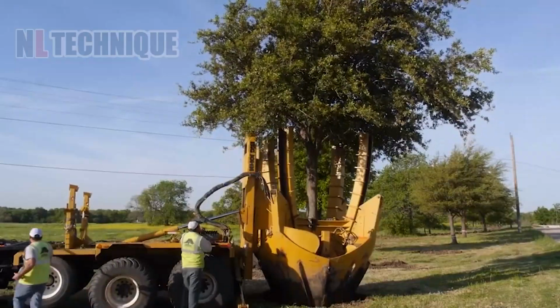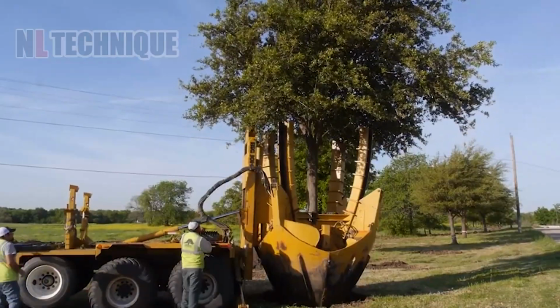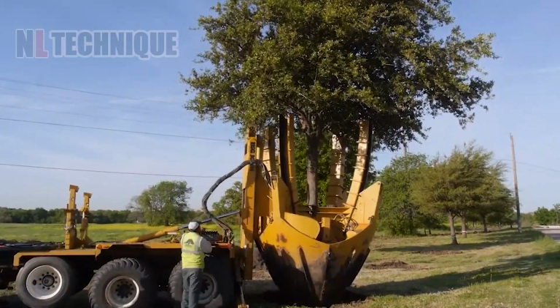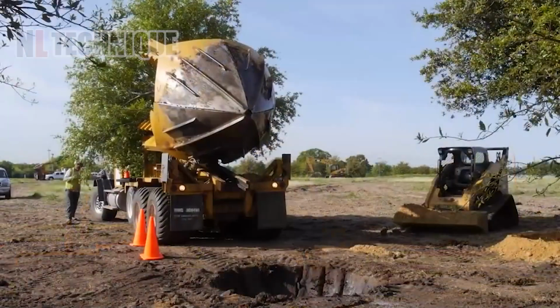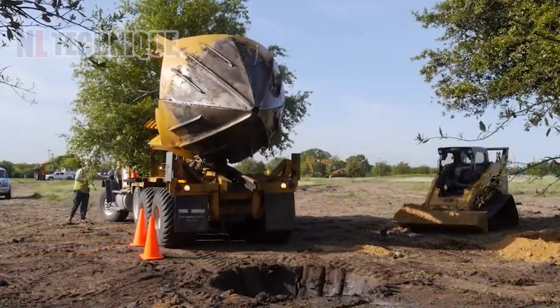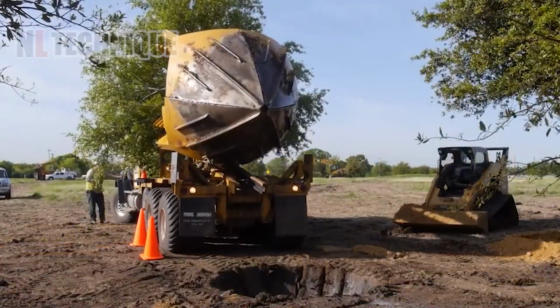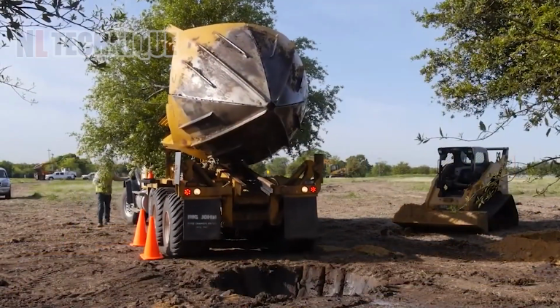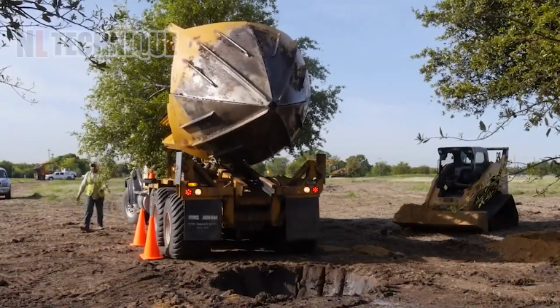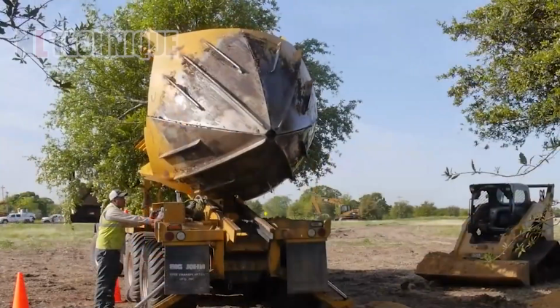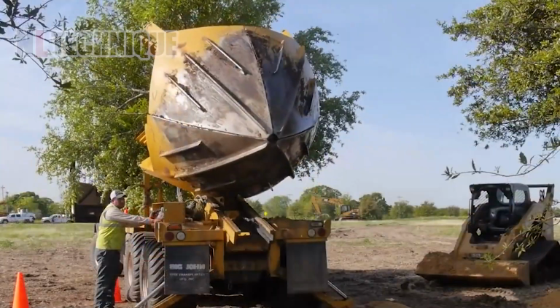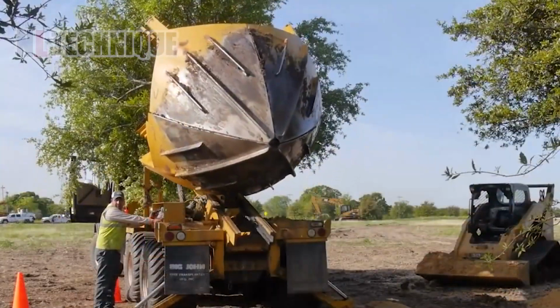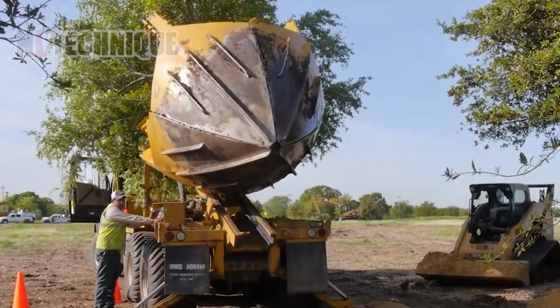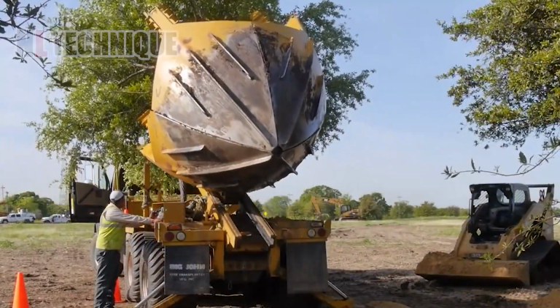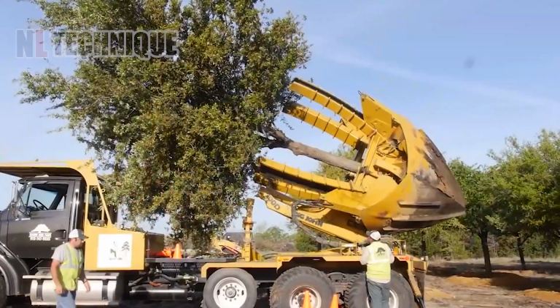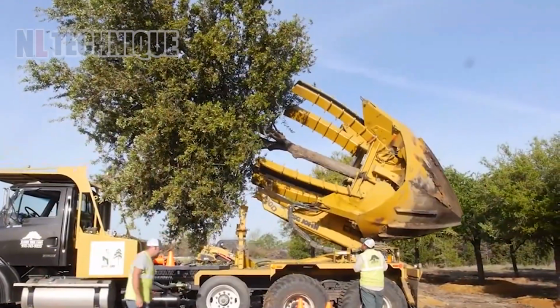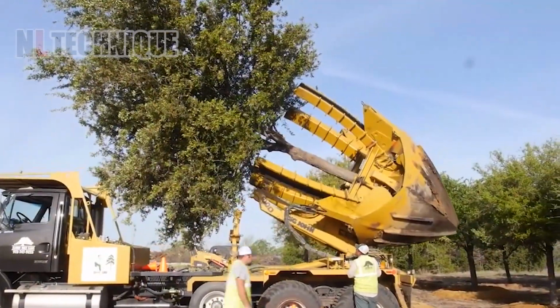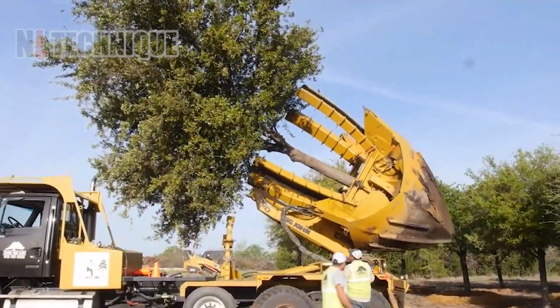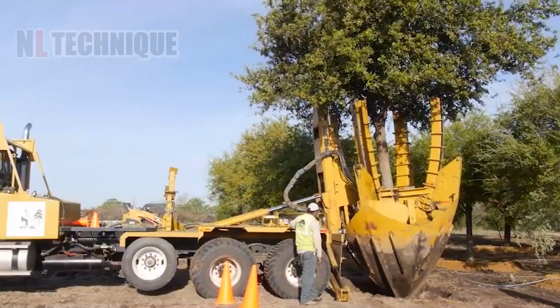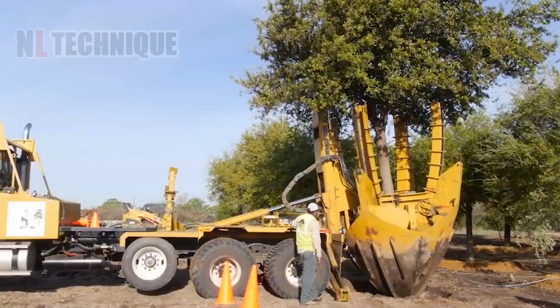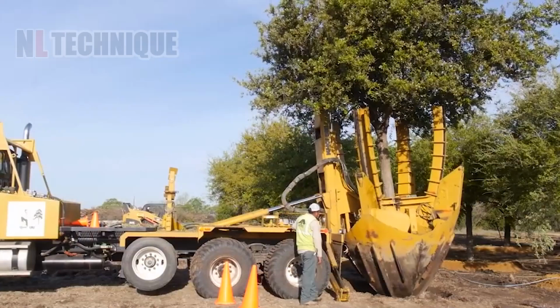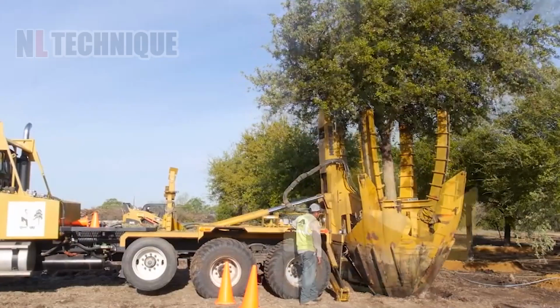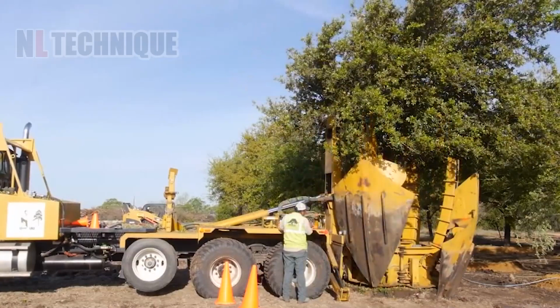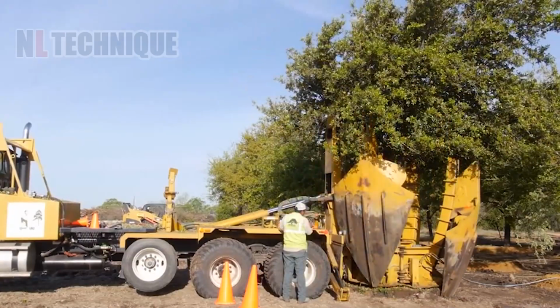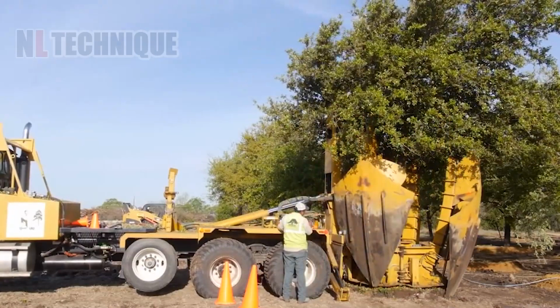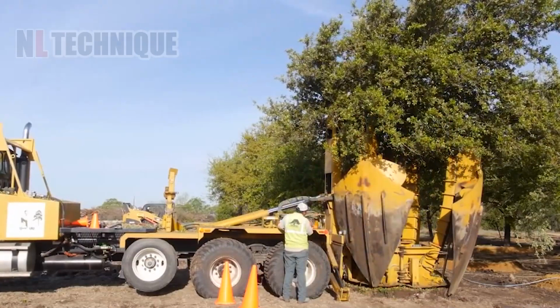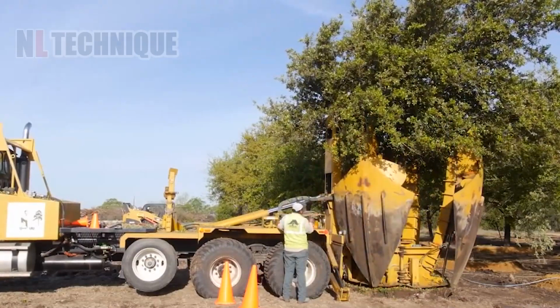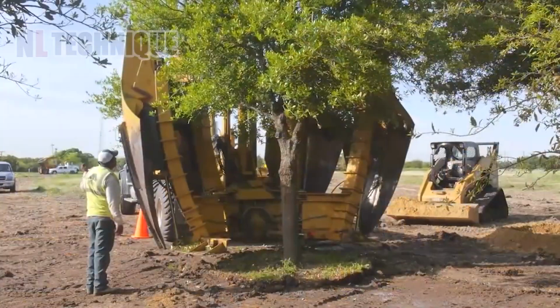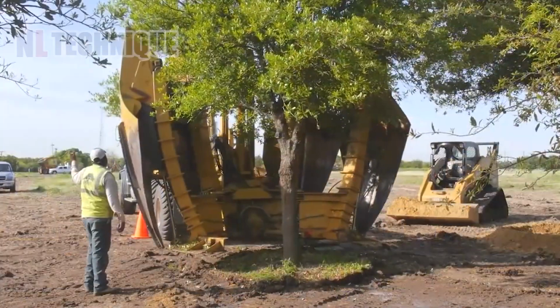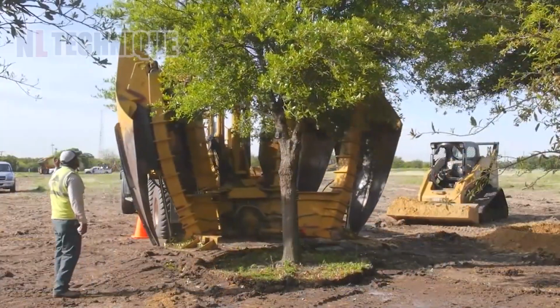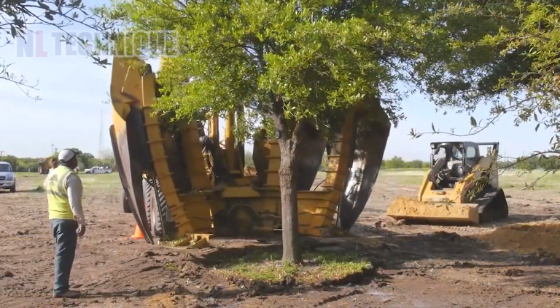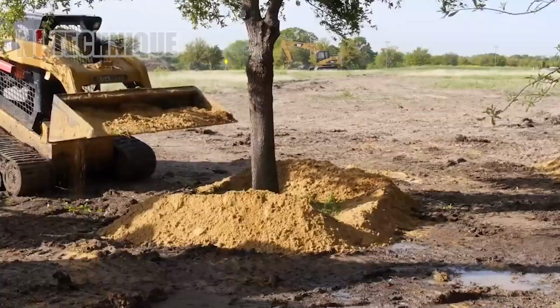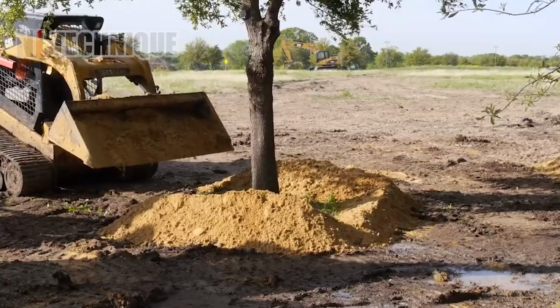Have you seen the tree transplanting machine in action? It wields large spades to effortlessly lift and relocate trees, ensuring their roots remain undisturbed for a seamless transition to new grounds.